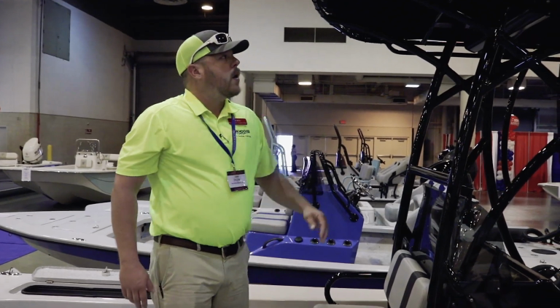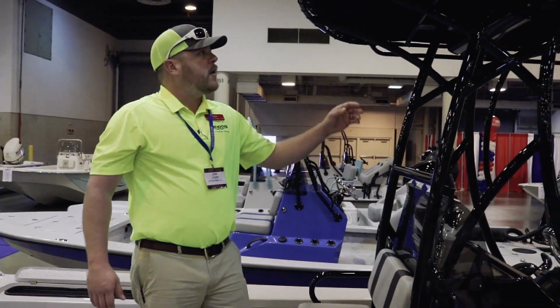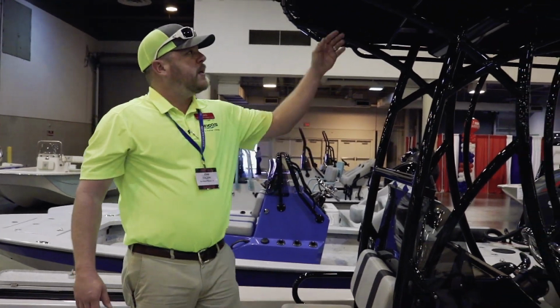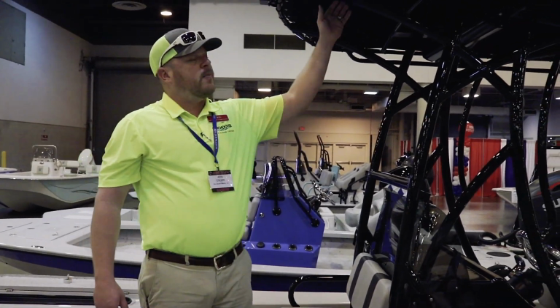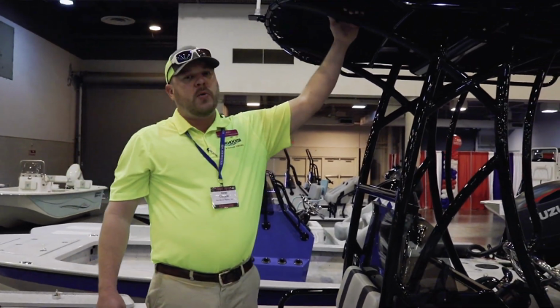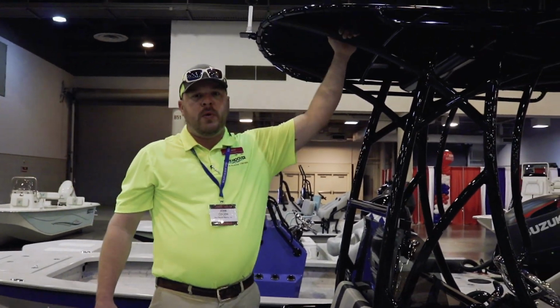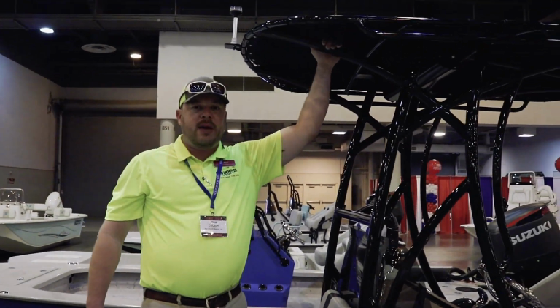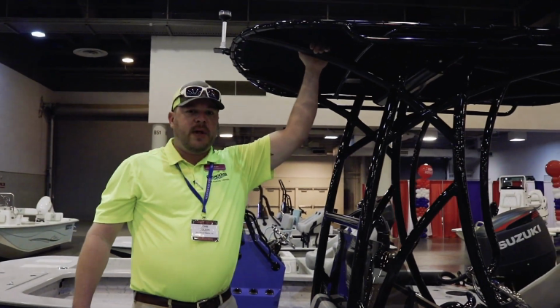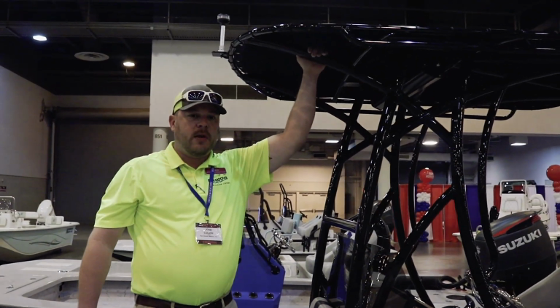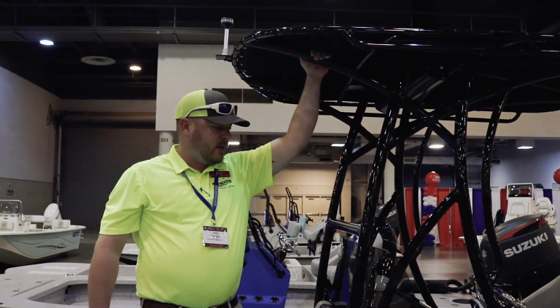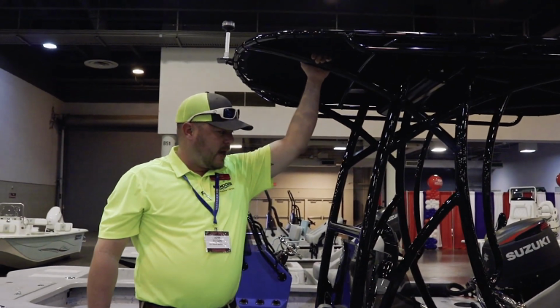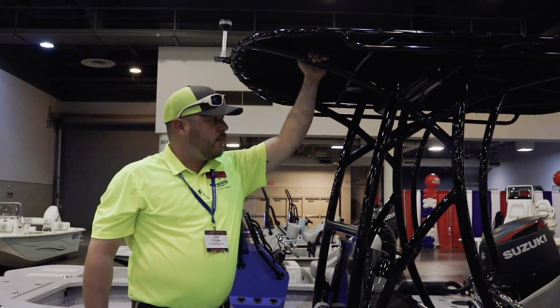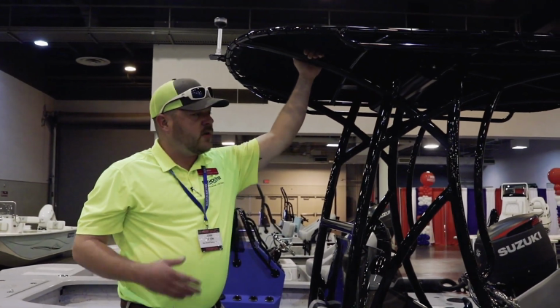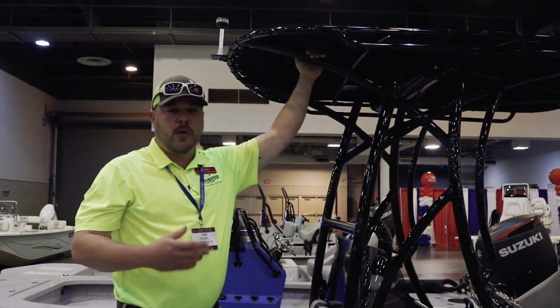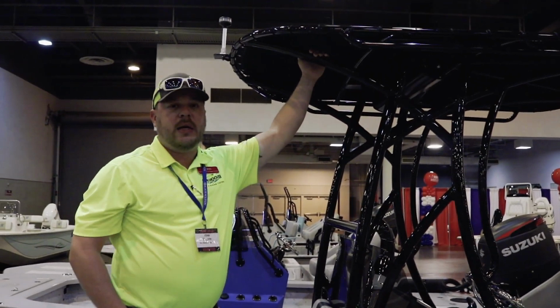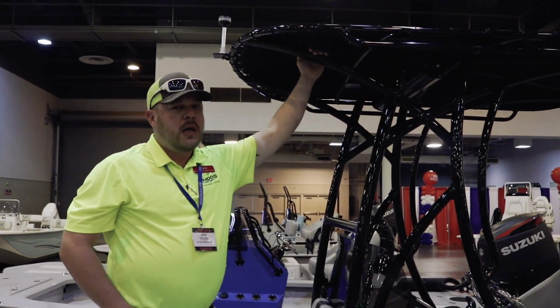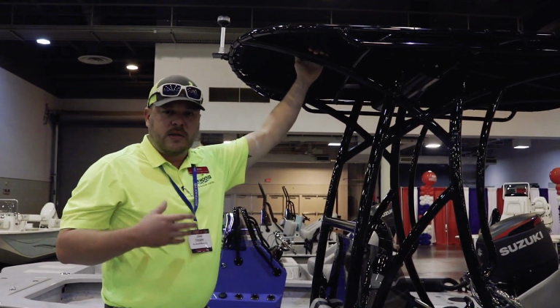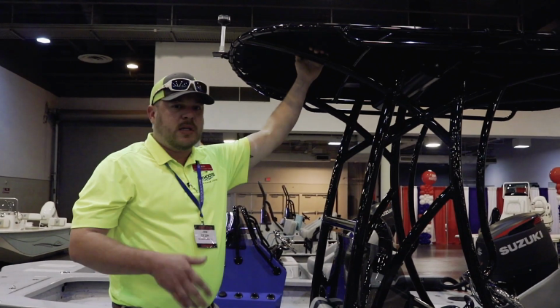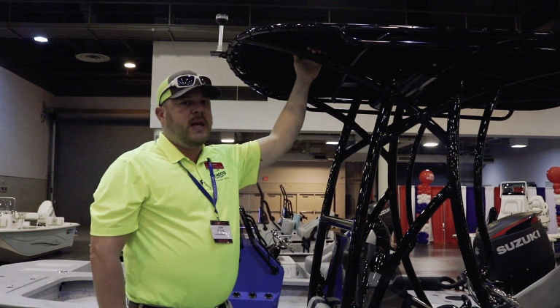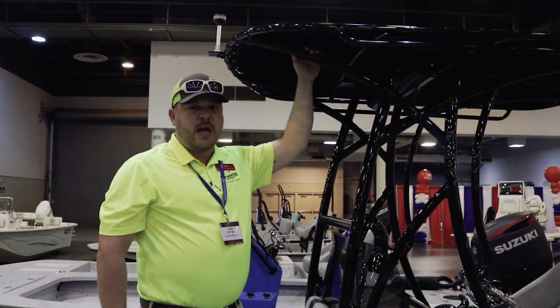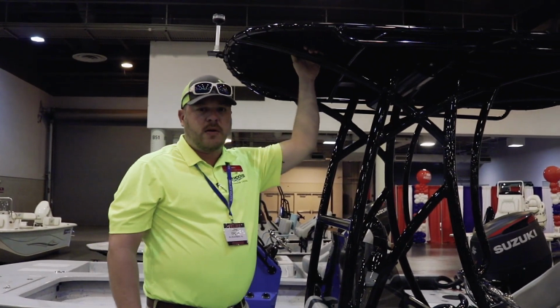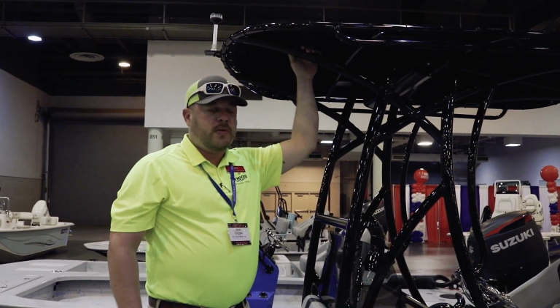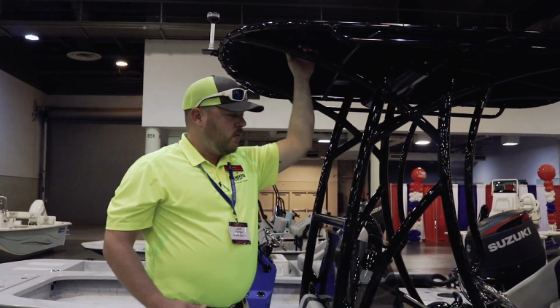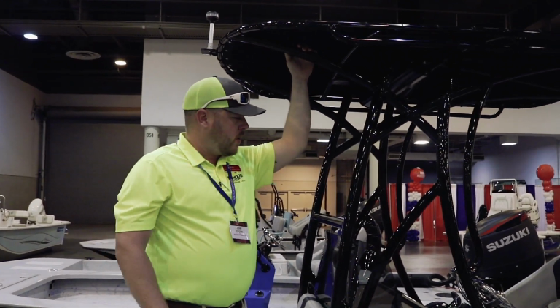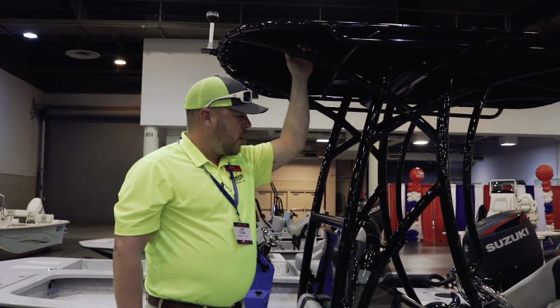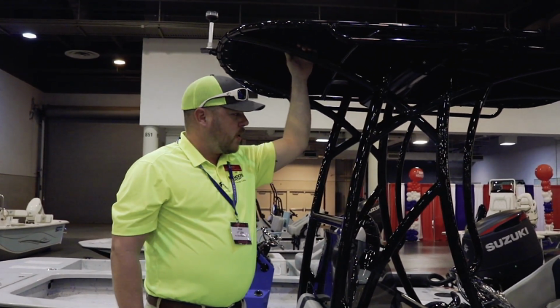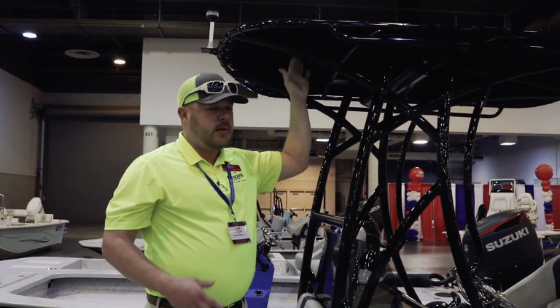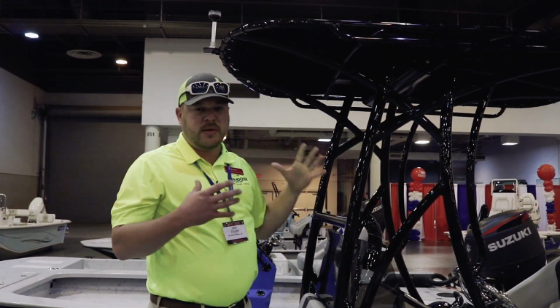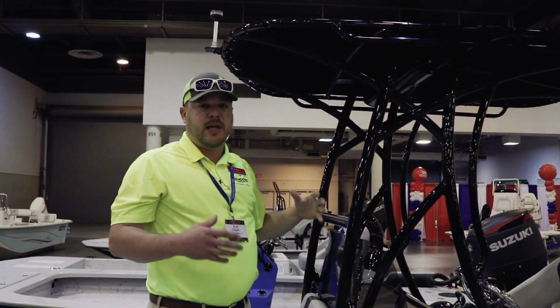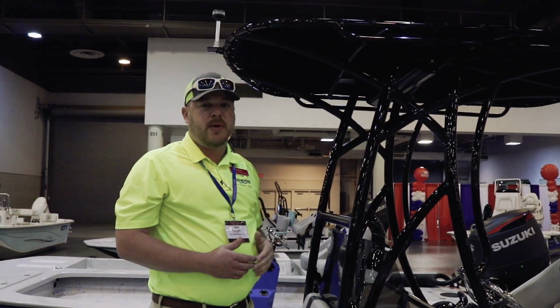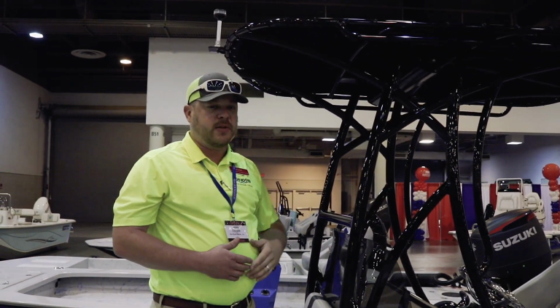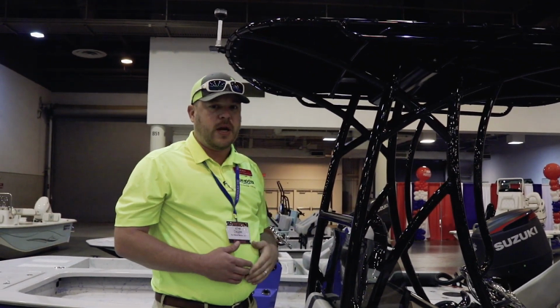On this particular model we went ahead and fitted a T-top. This is great — when the sun's beating down on you and you're on a long run, this is going to keep you nice and cool.